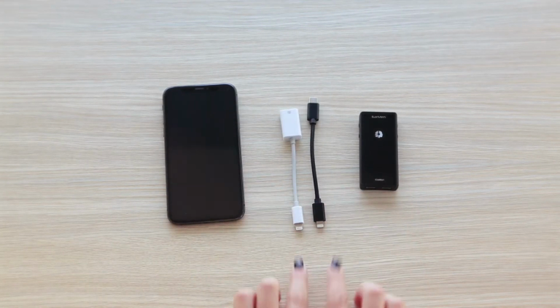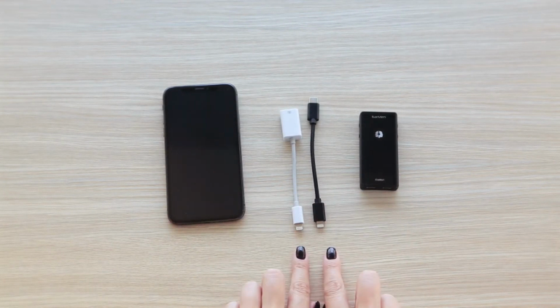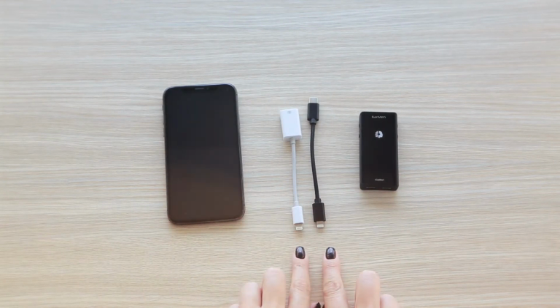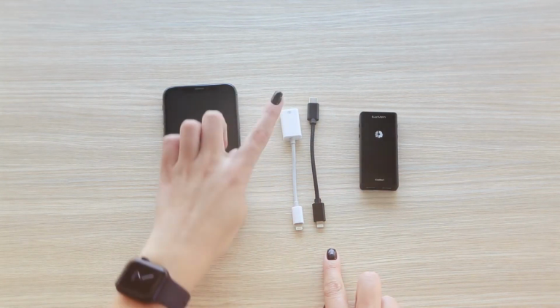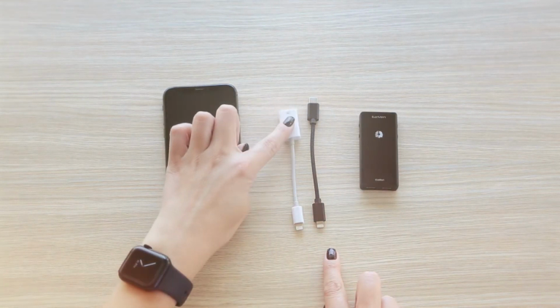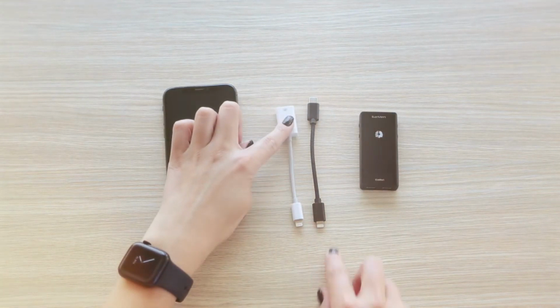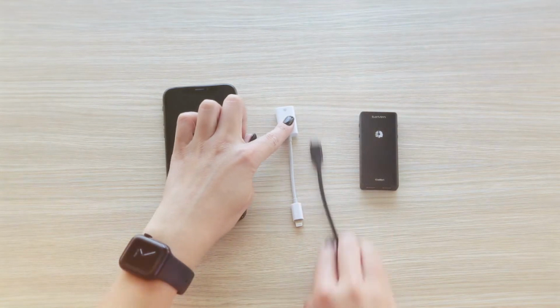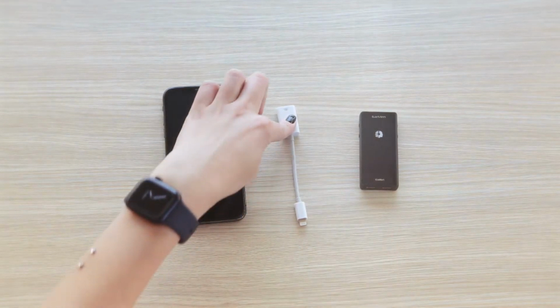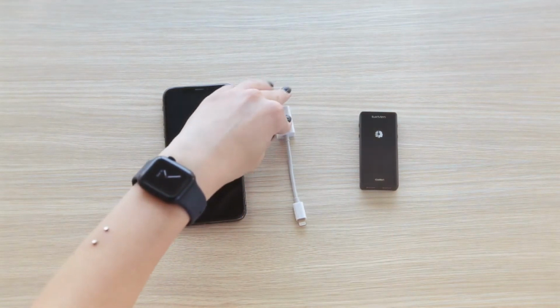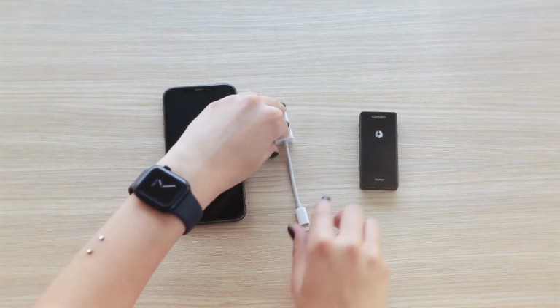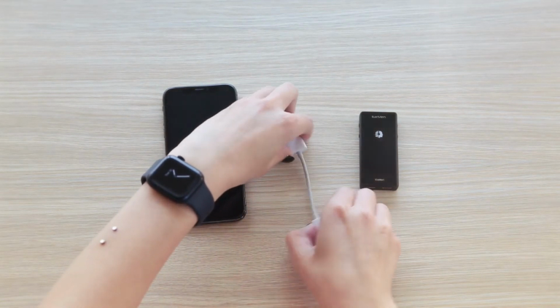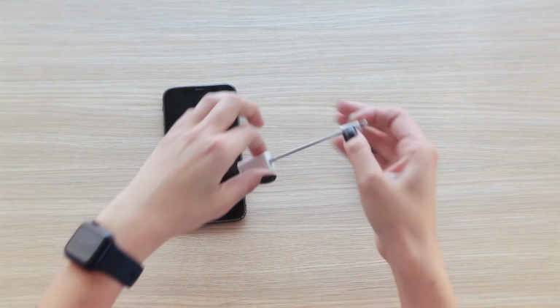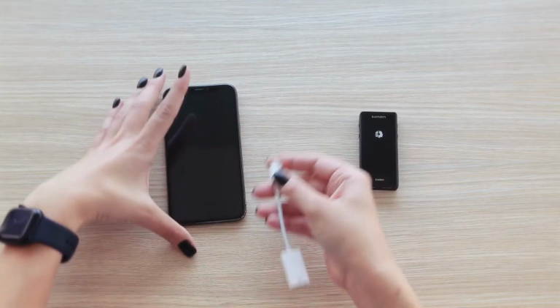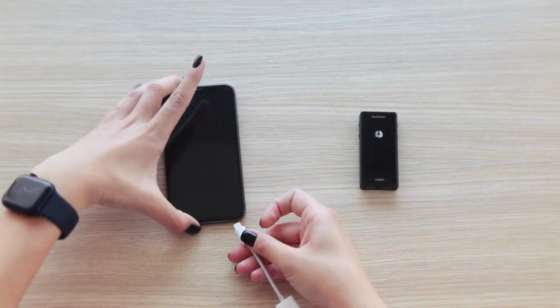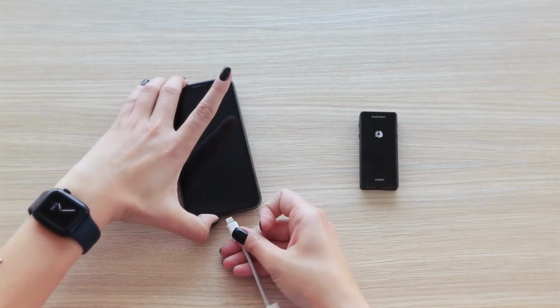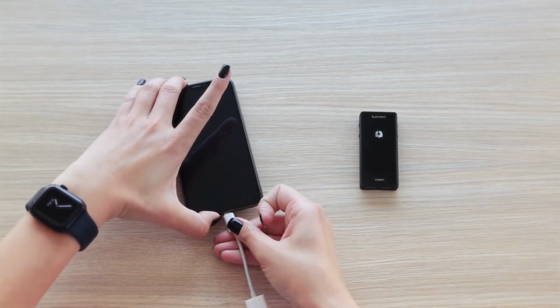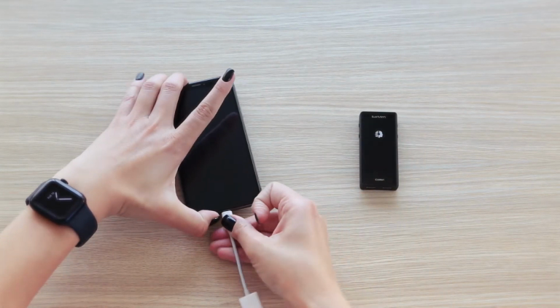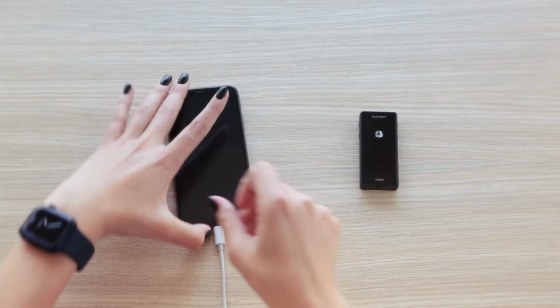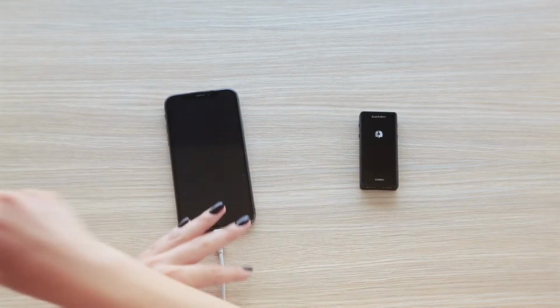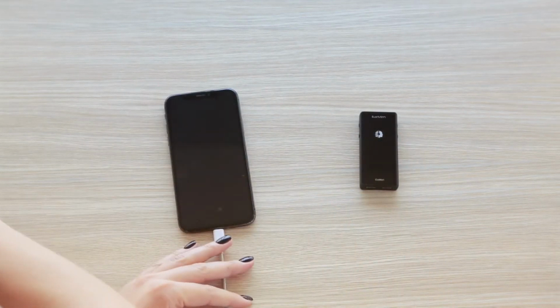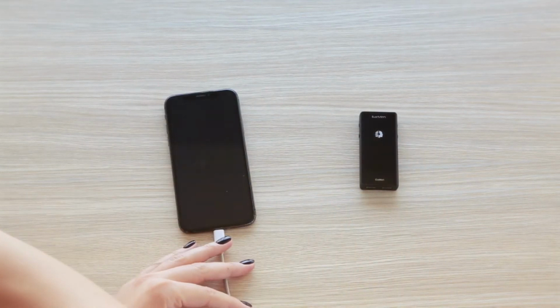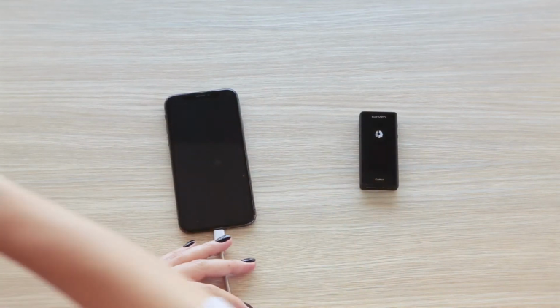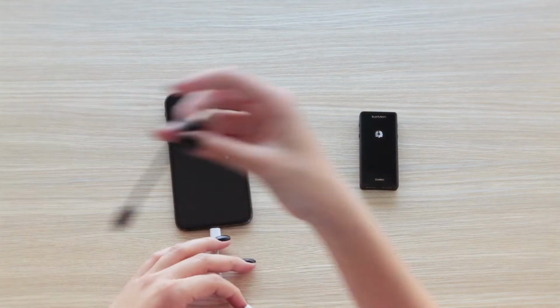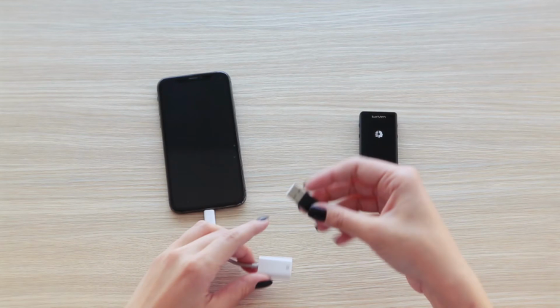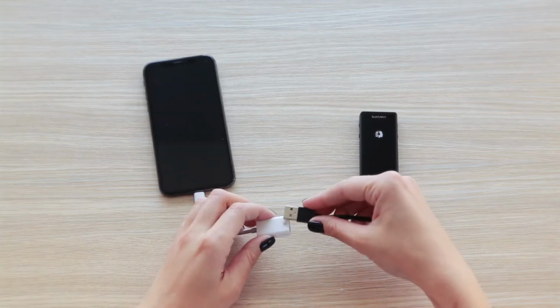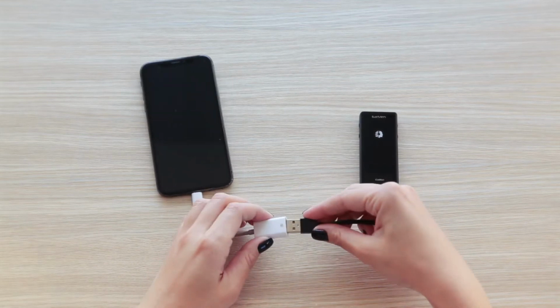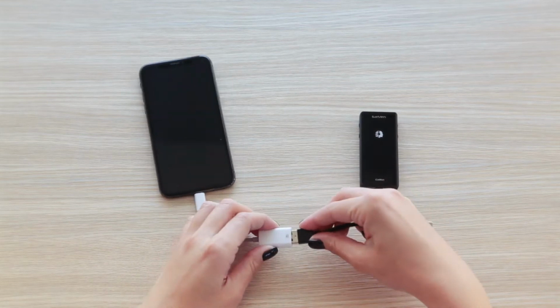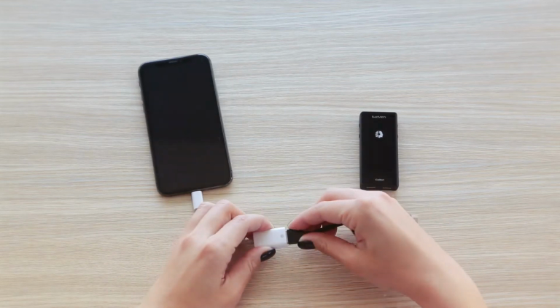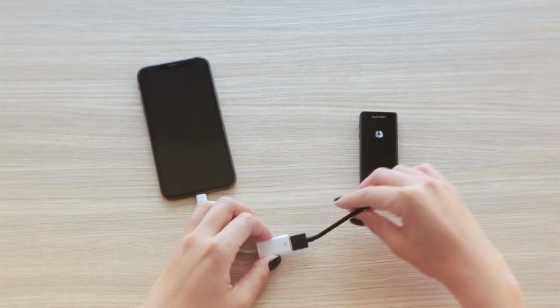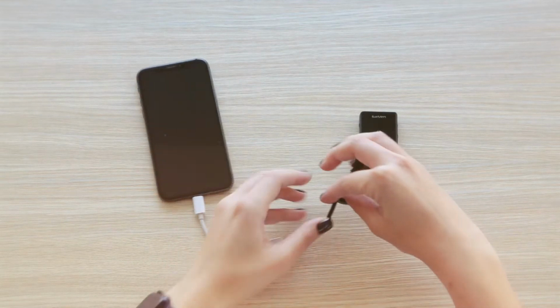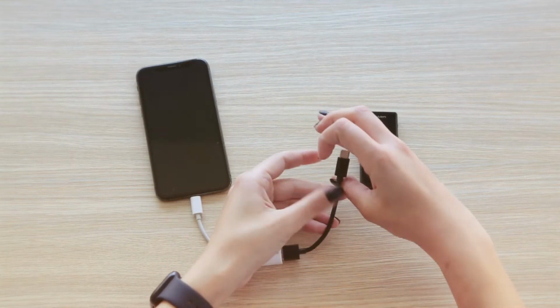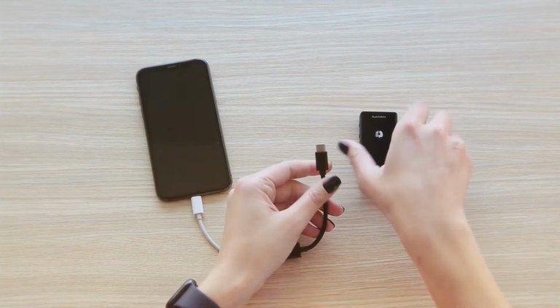Before we start, it is important to have a camera kit adapter or MFI certified cable in order for your iPhone, iPad, and Calibri setup to work properly.